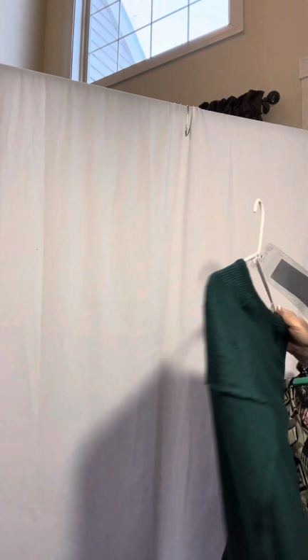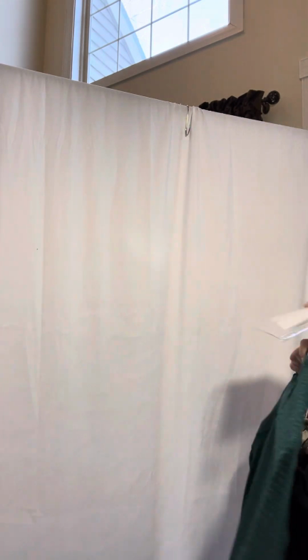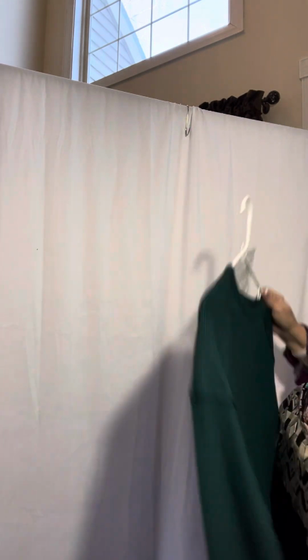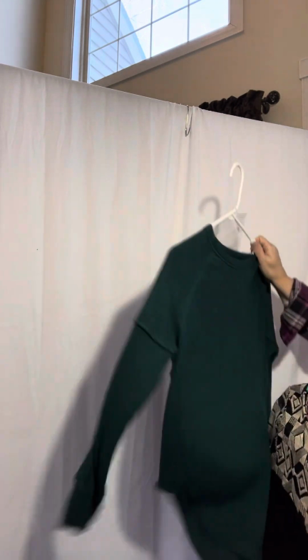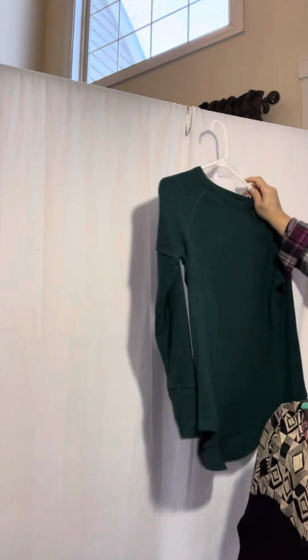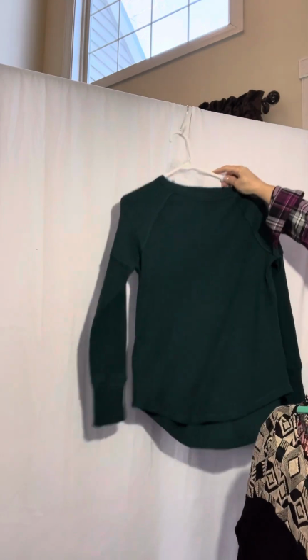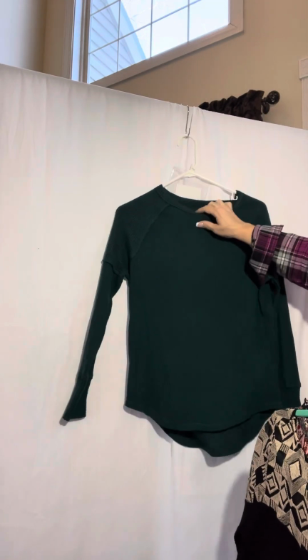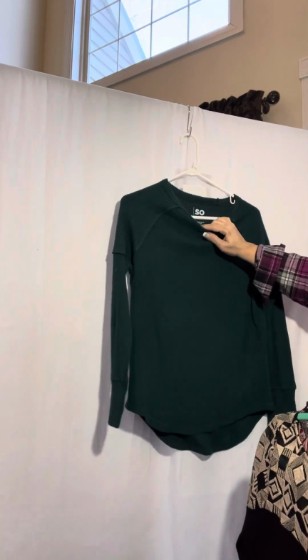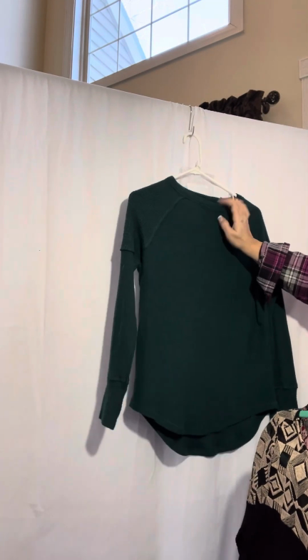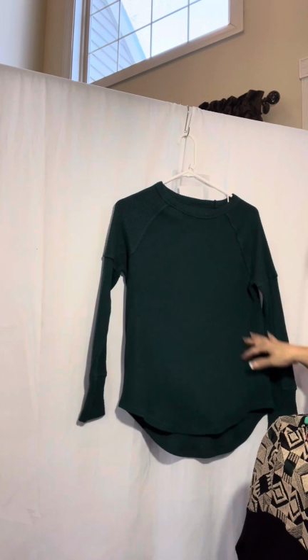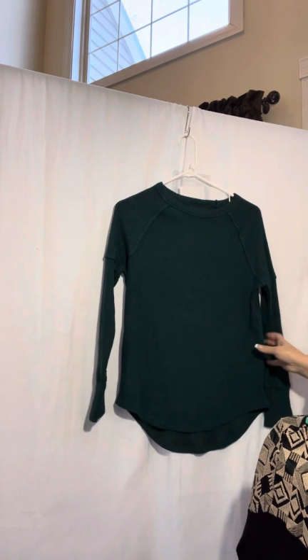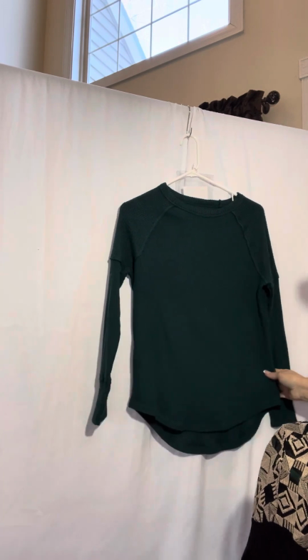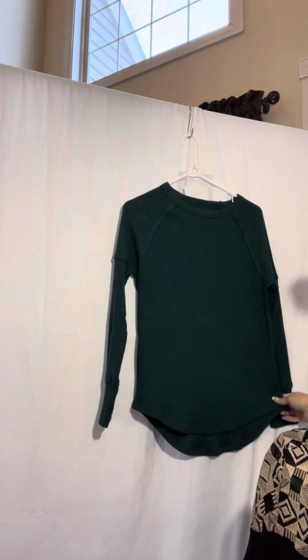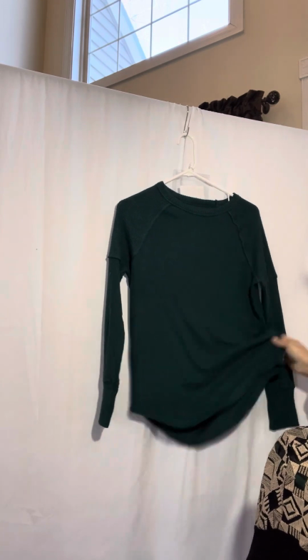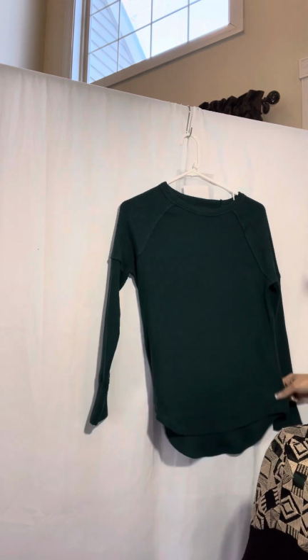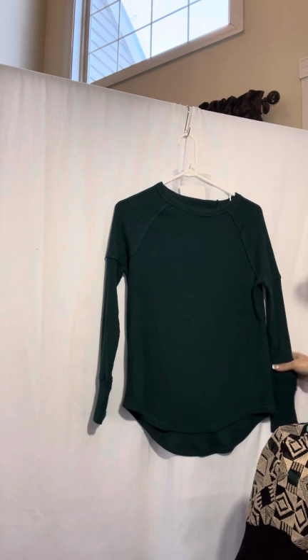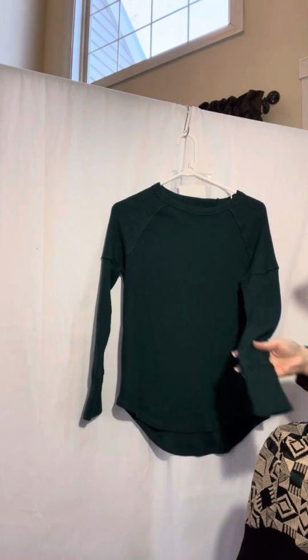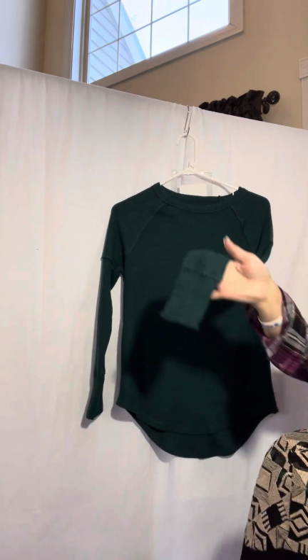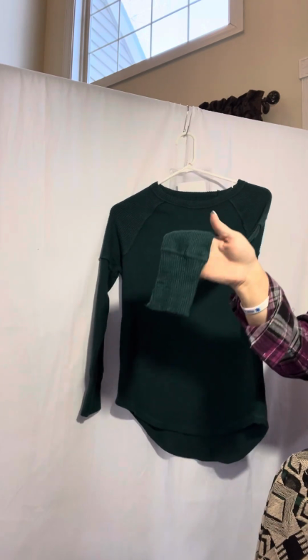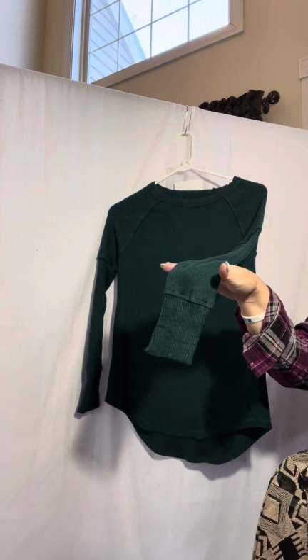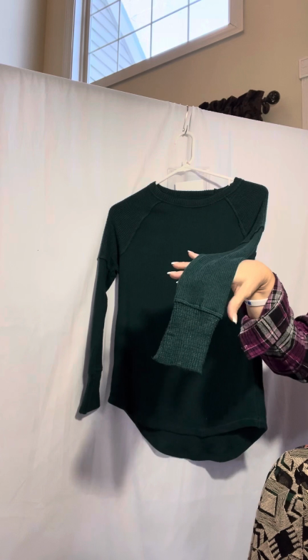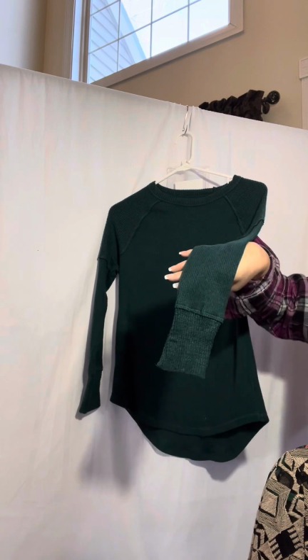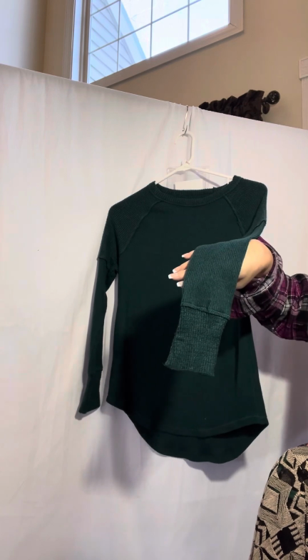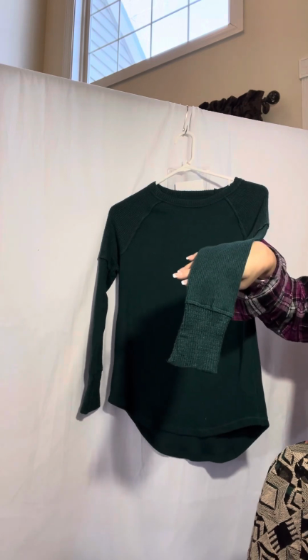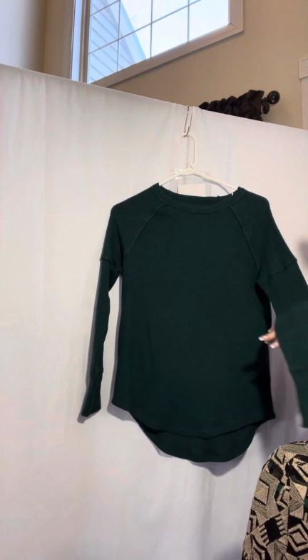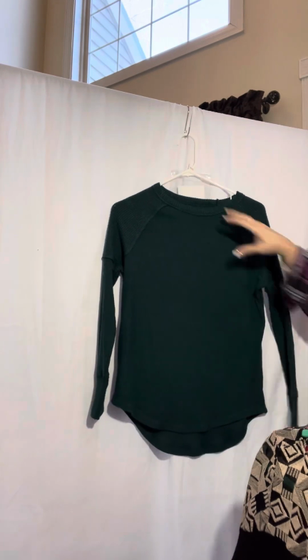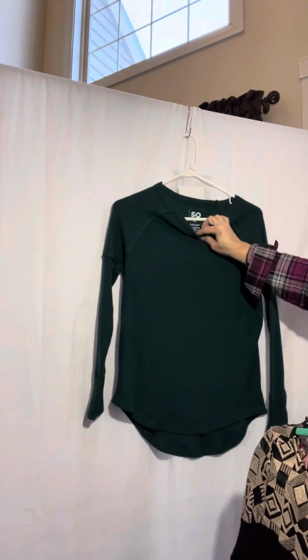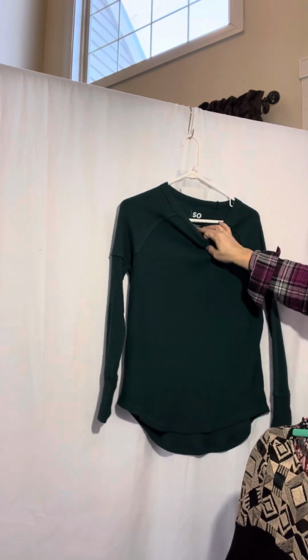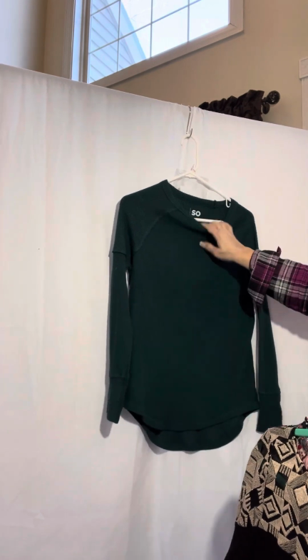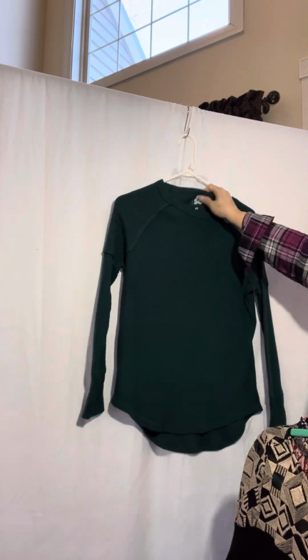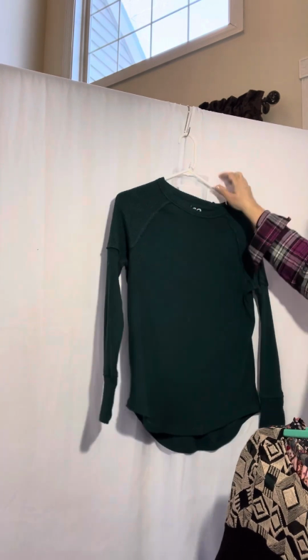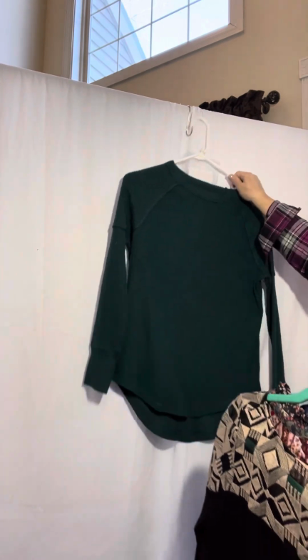Next up, this is a new without tag, extra small. The brand is Sew. It's very stretchy. I like the sleeves — see how the sleeves are made. Again, this one is an extra small.